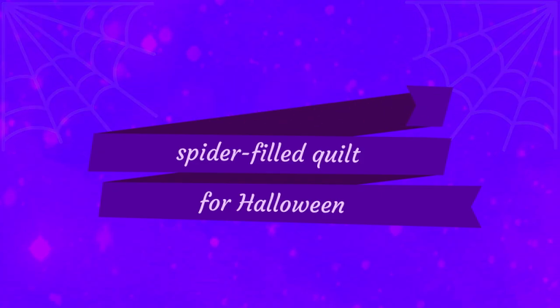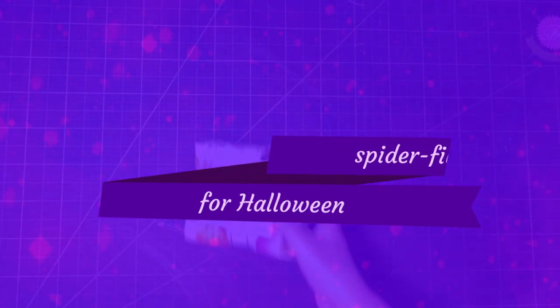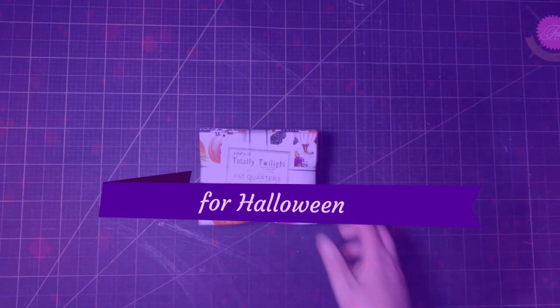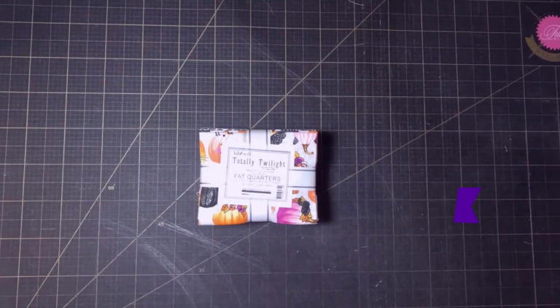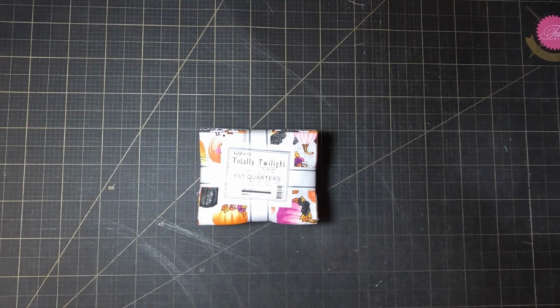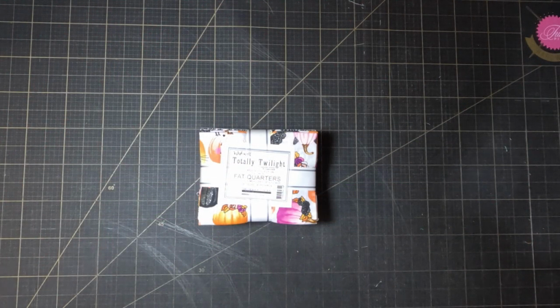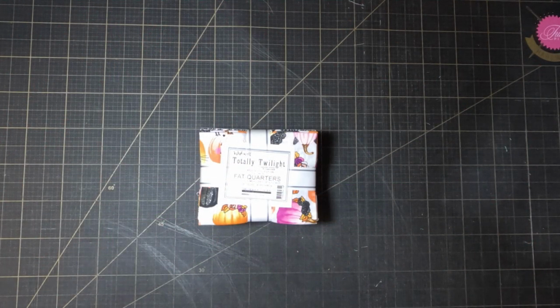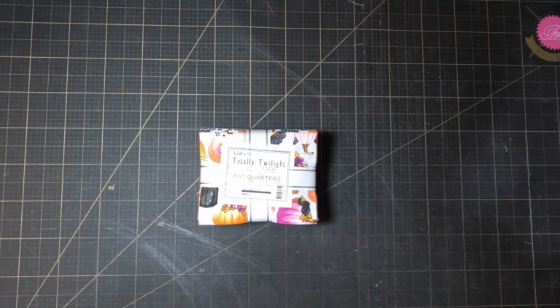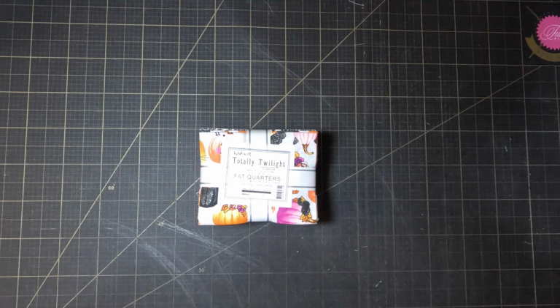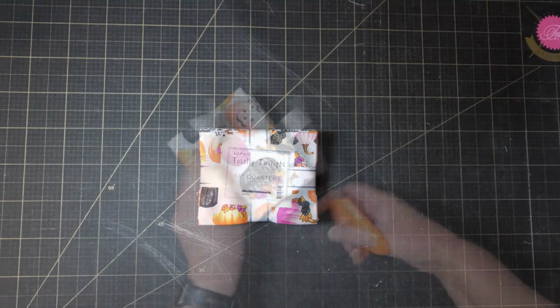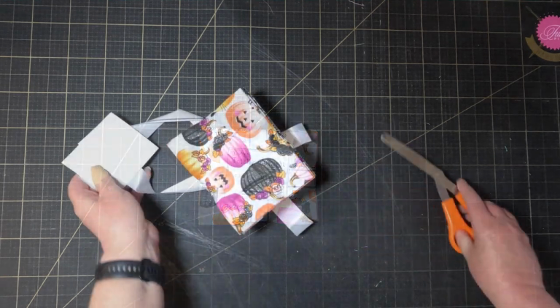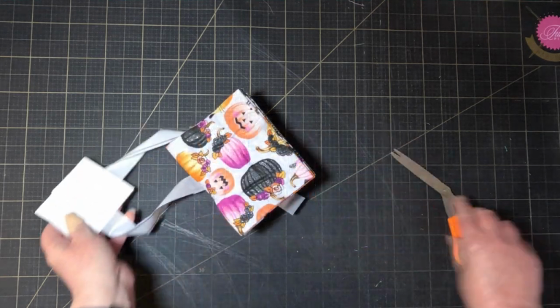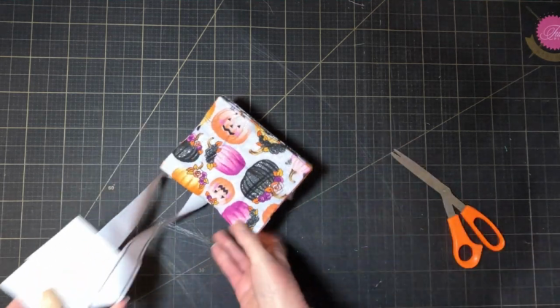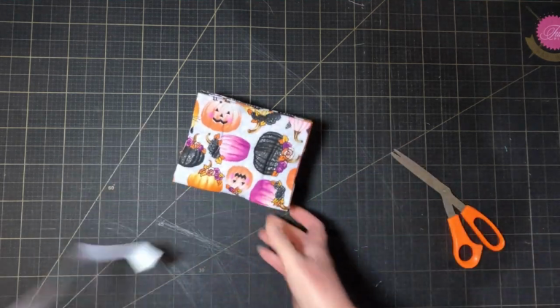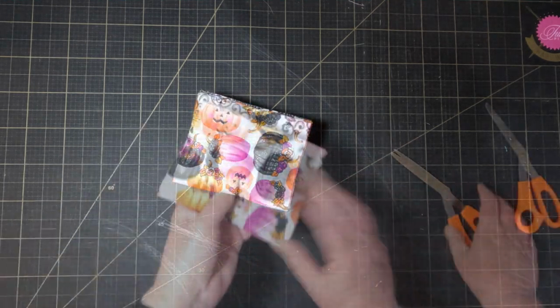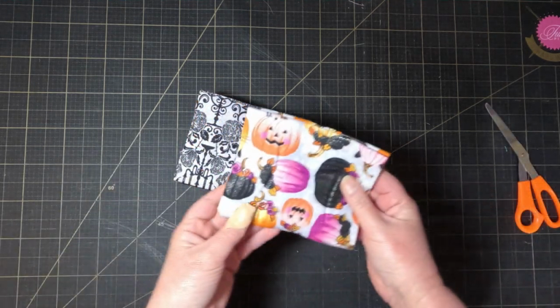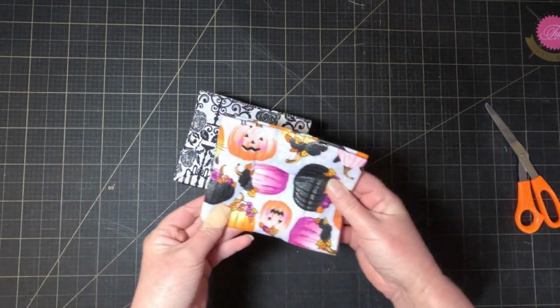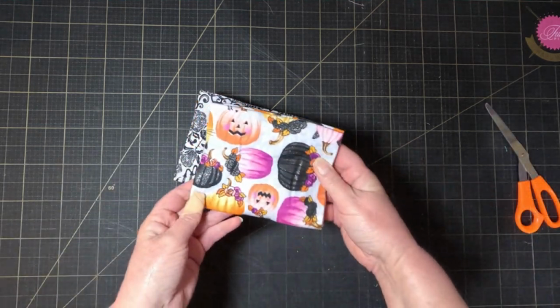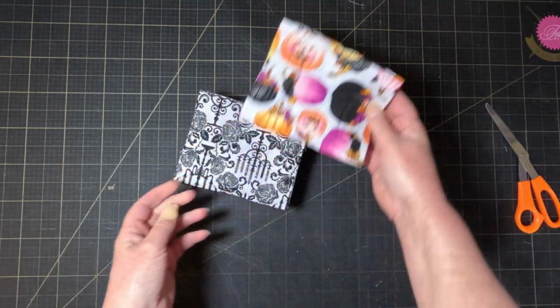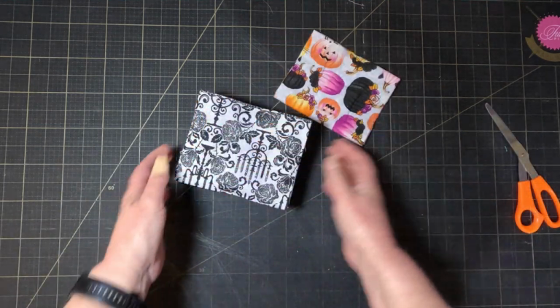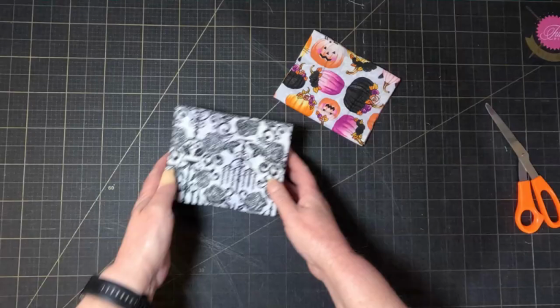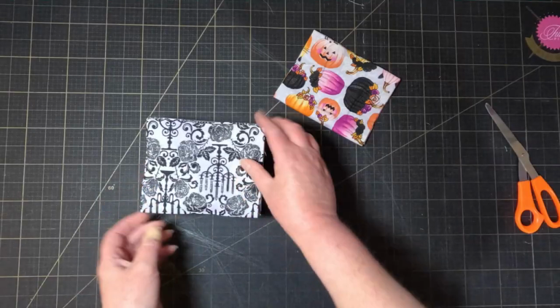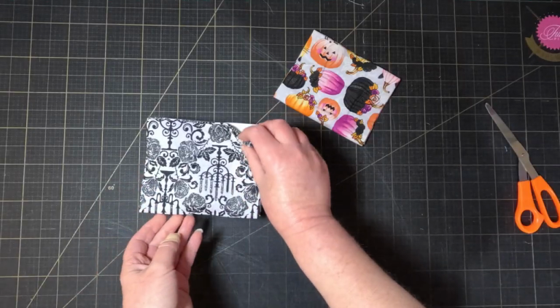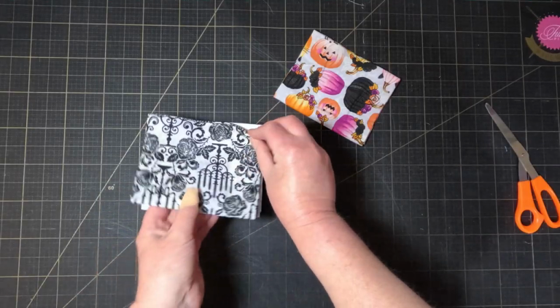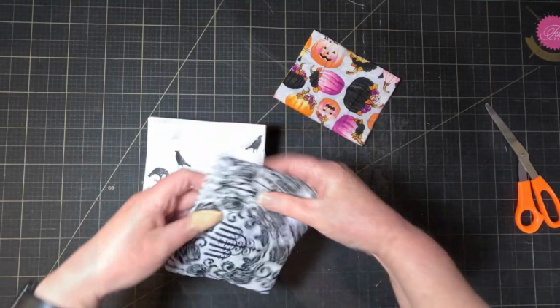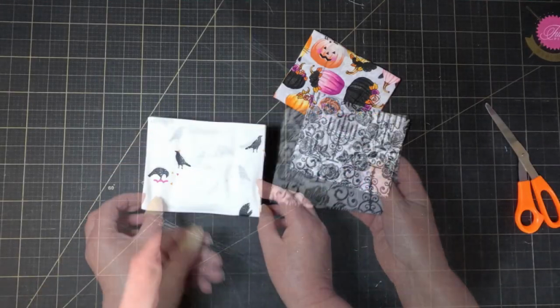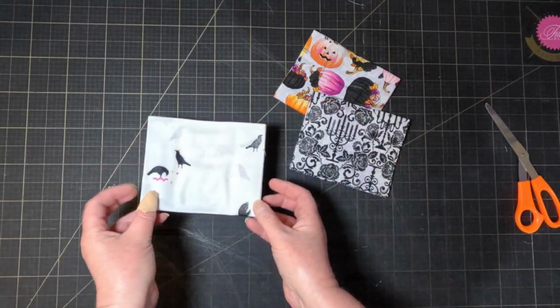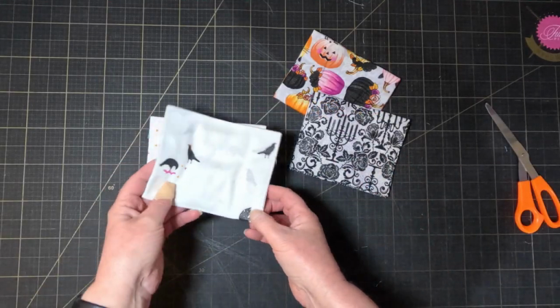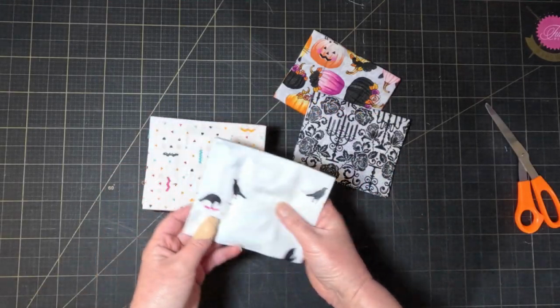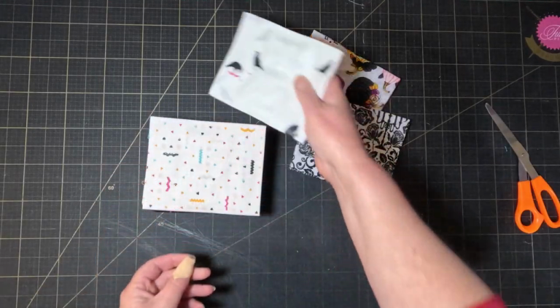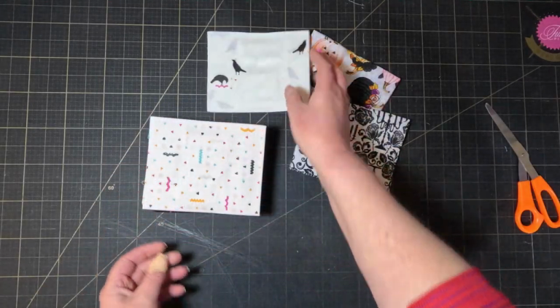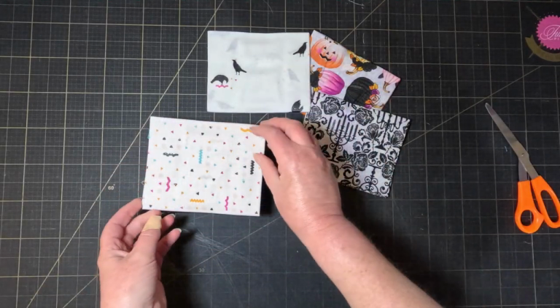I can't remember where I got this fat quarter bundle of Halloween fabrics or why I bought it, but it's been sitting in my stash for a long time waiting for the right project — and this is definitely the right project.